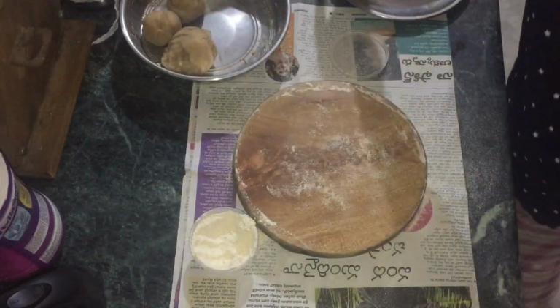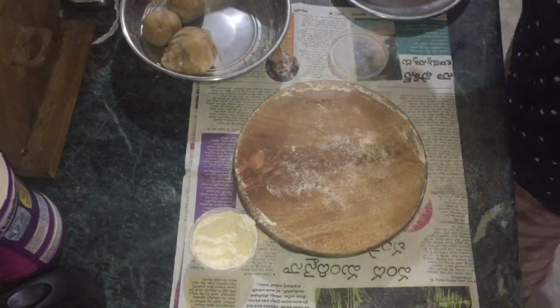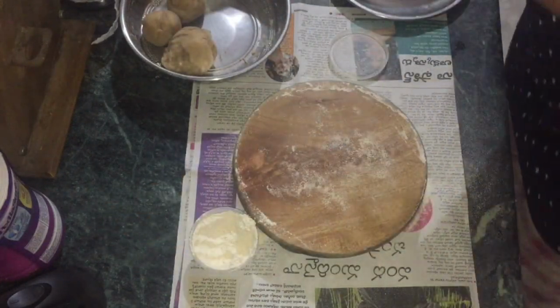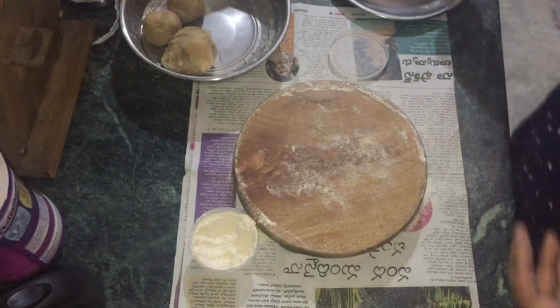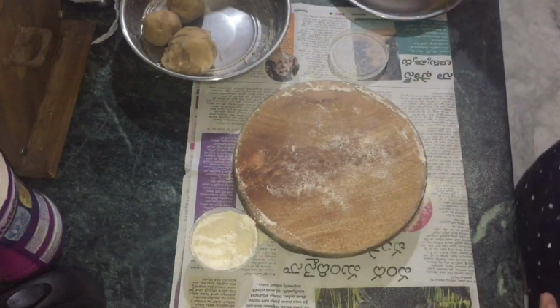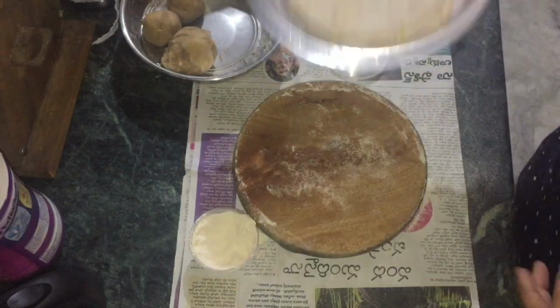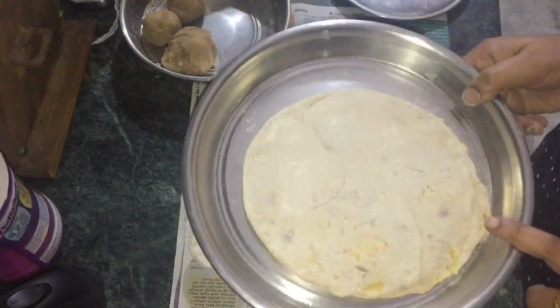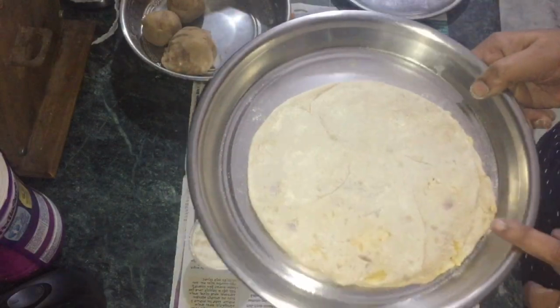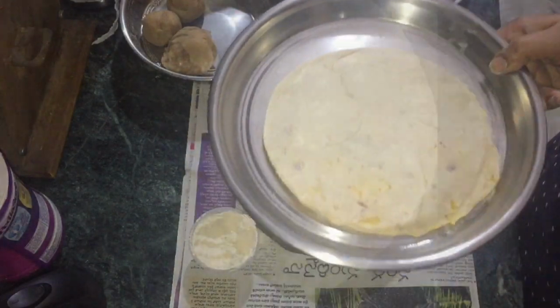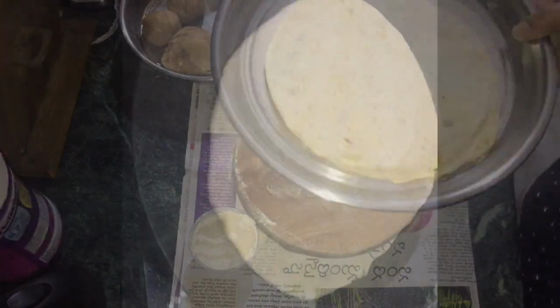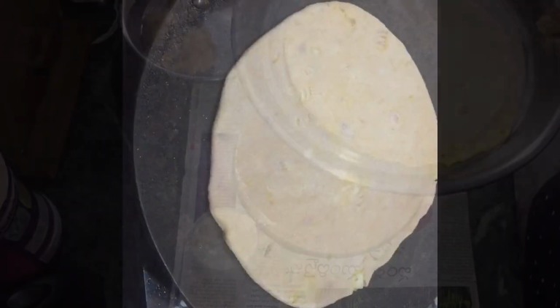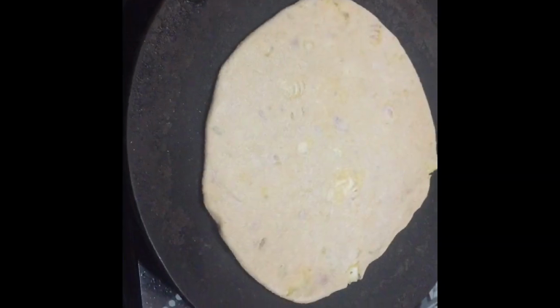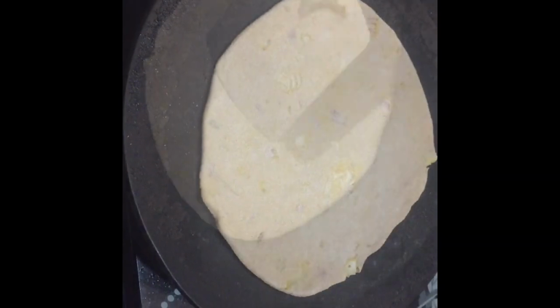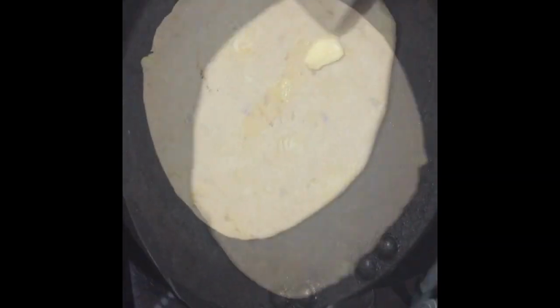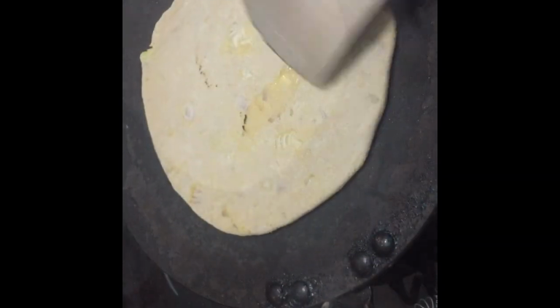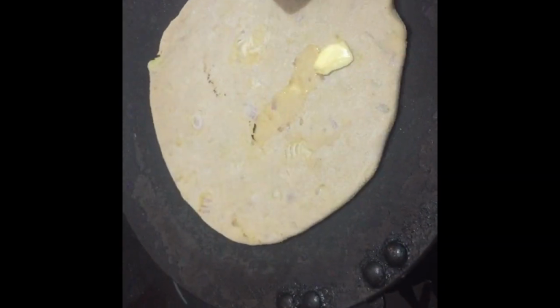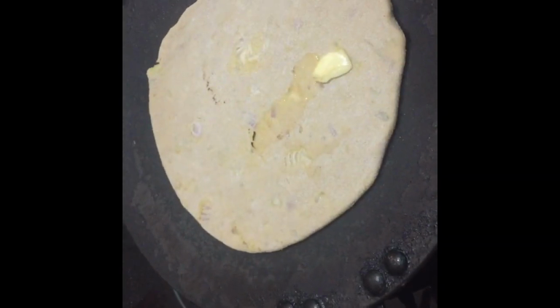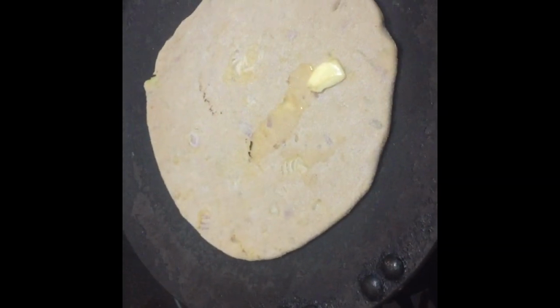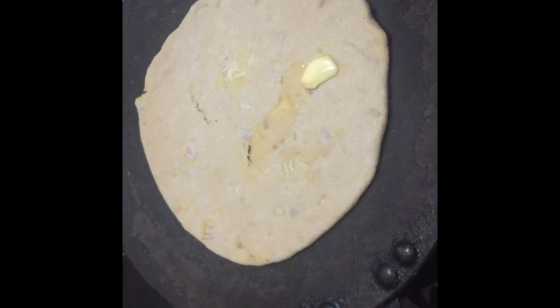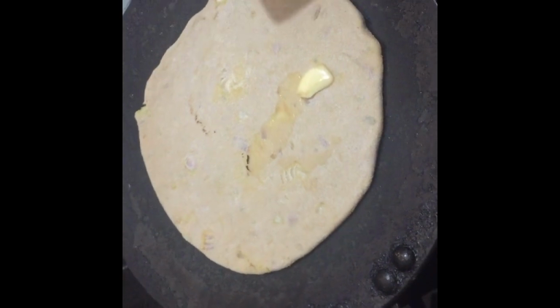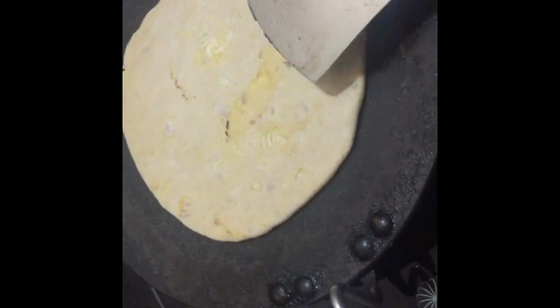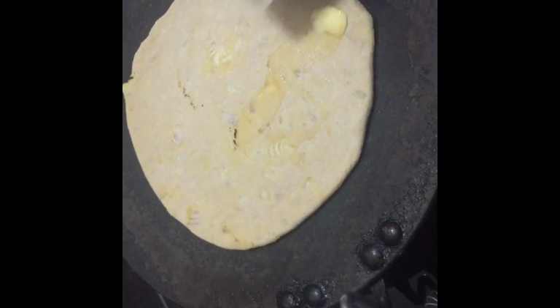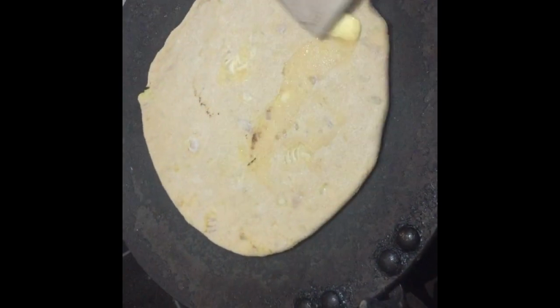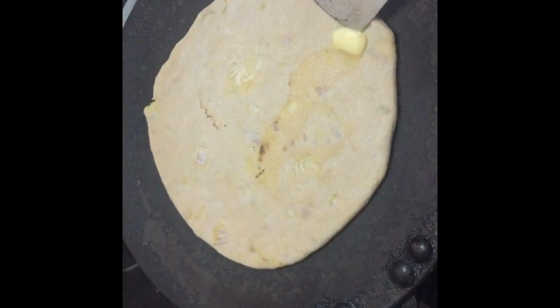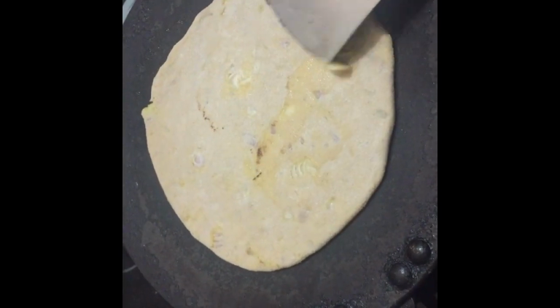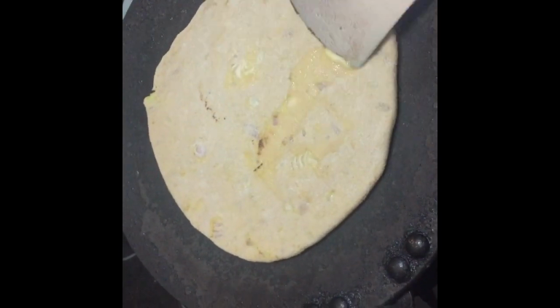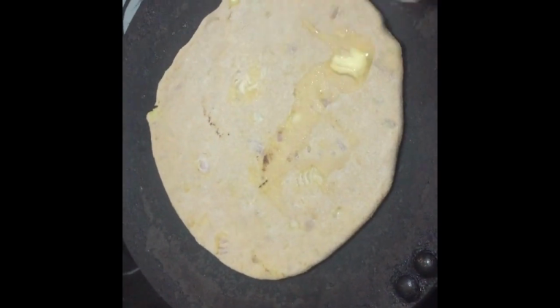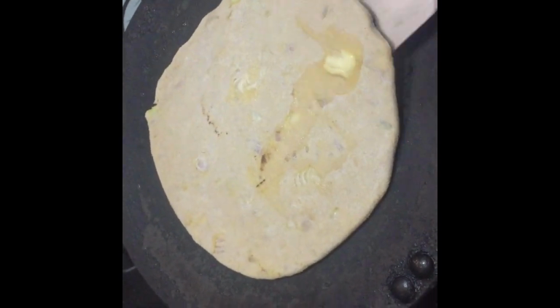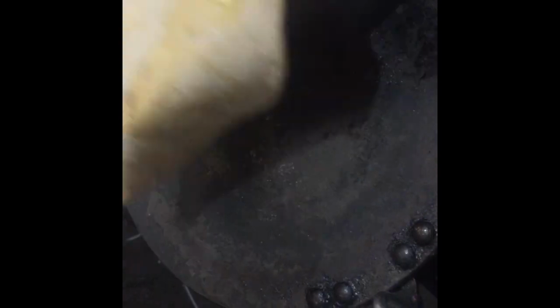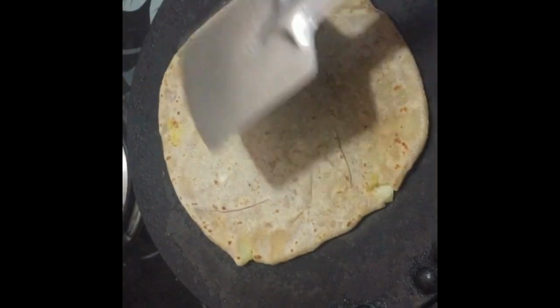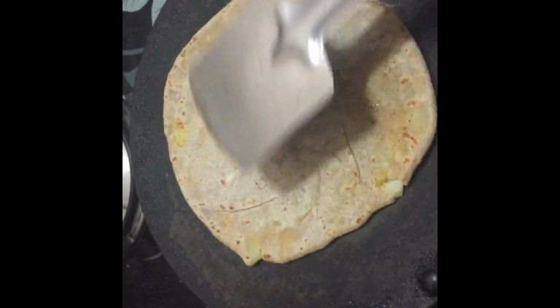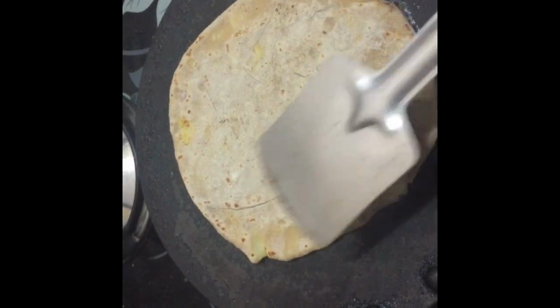Now we have the parathas ready, they are very good. In a few days you can also use butter or cheese with them.